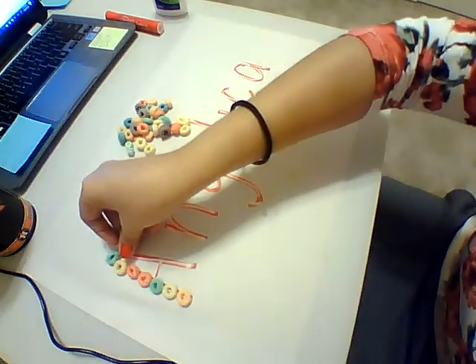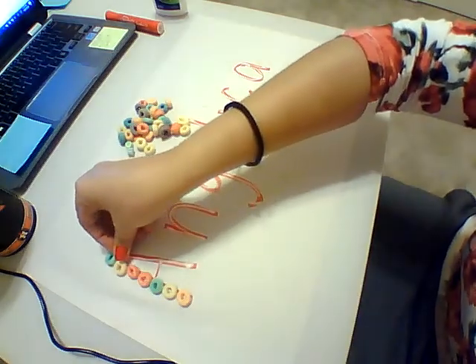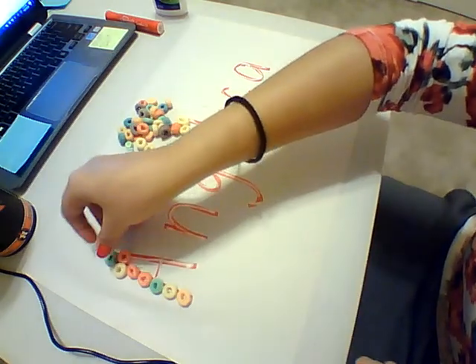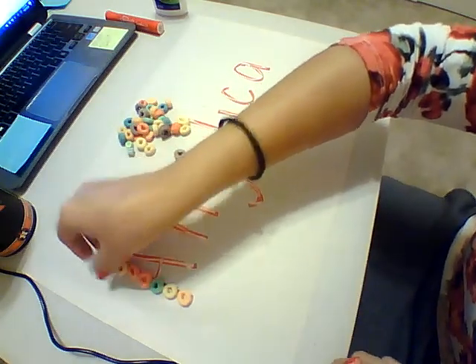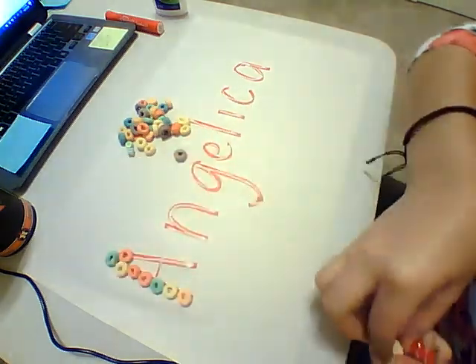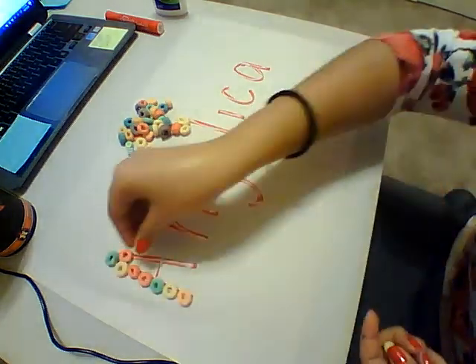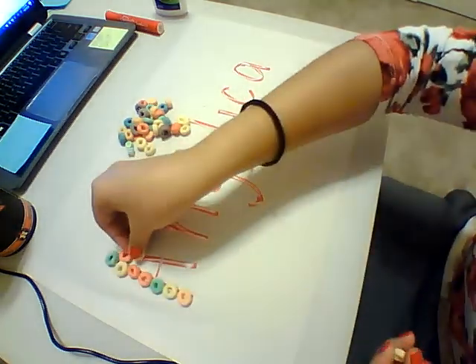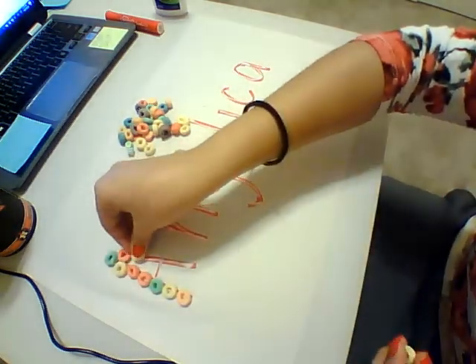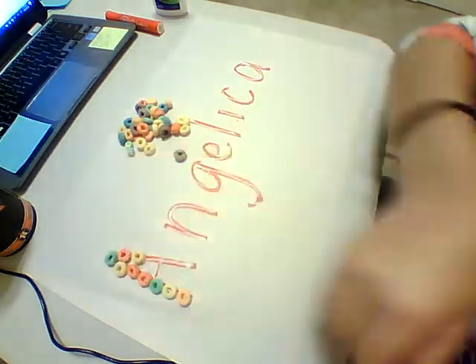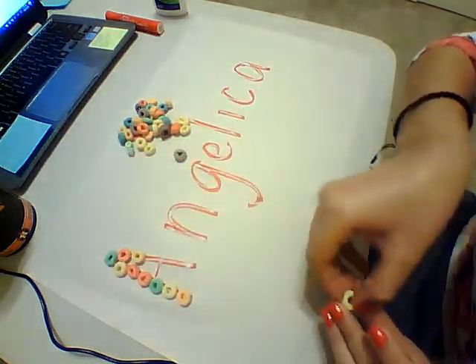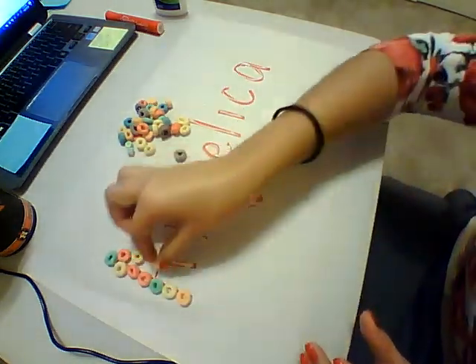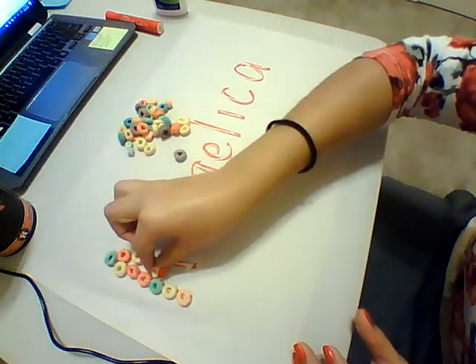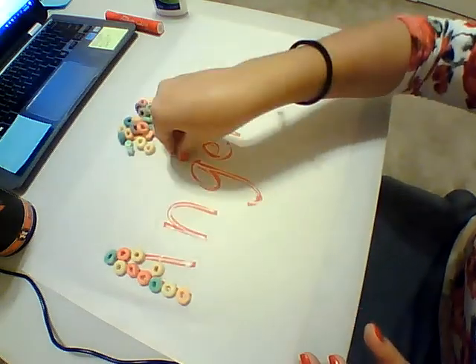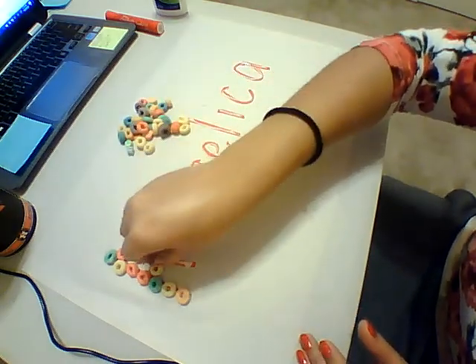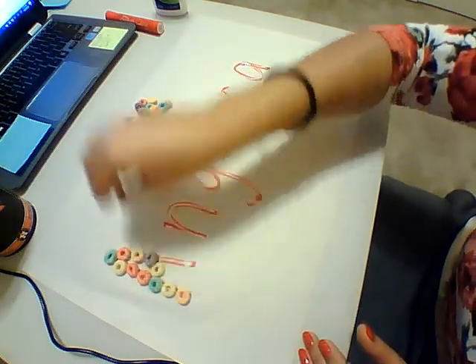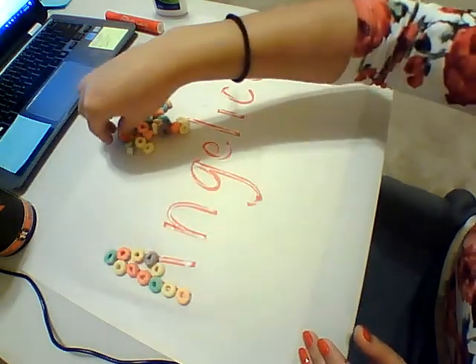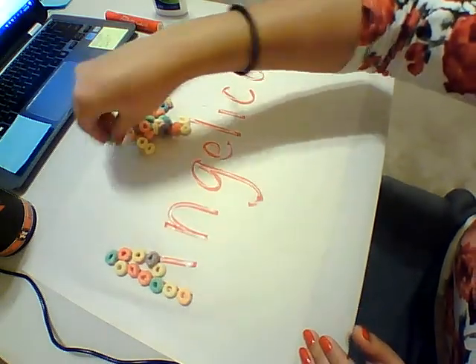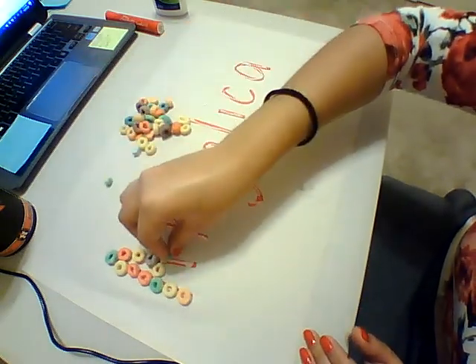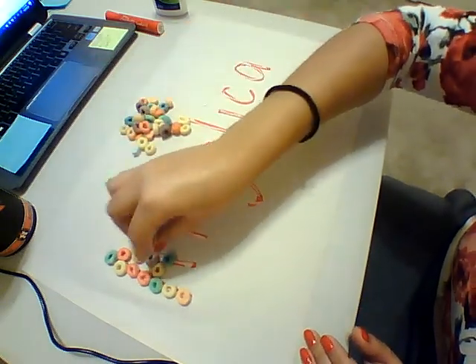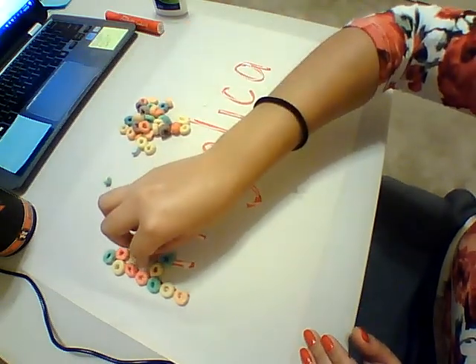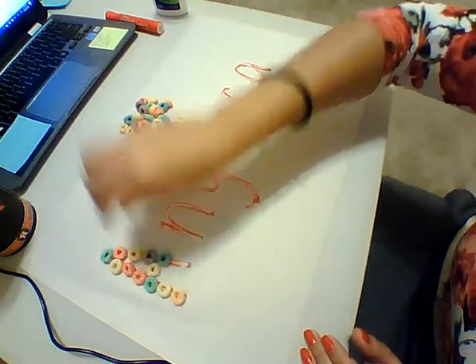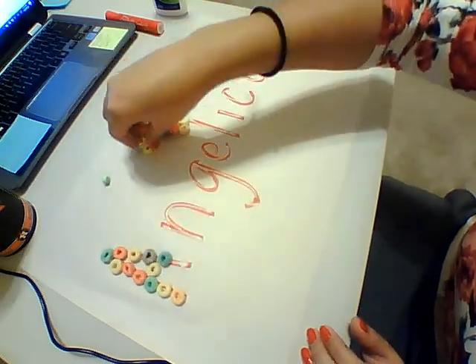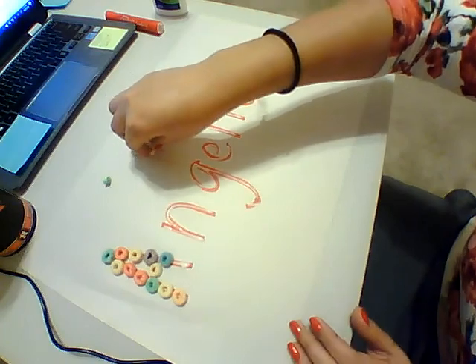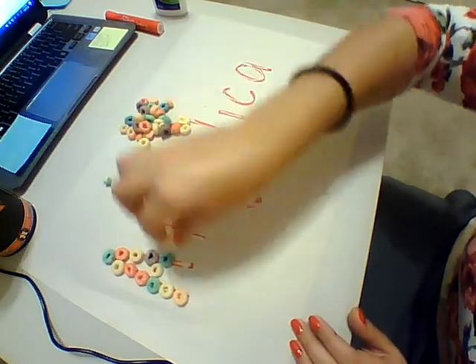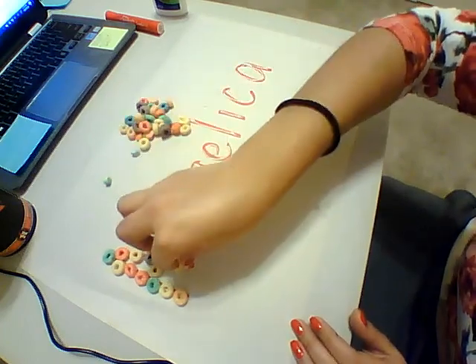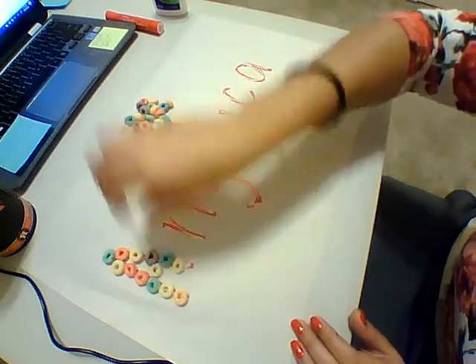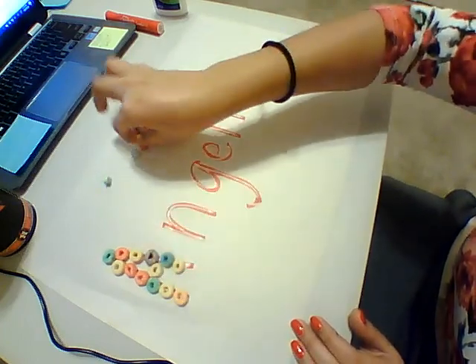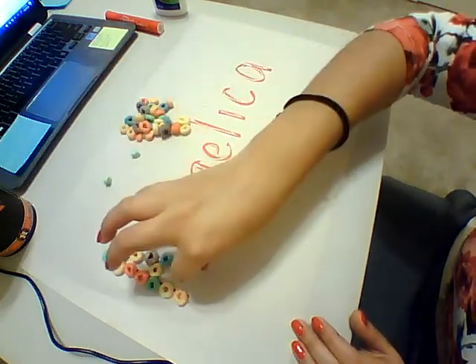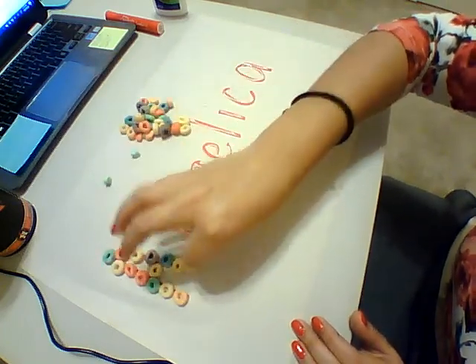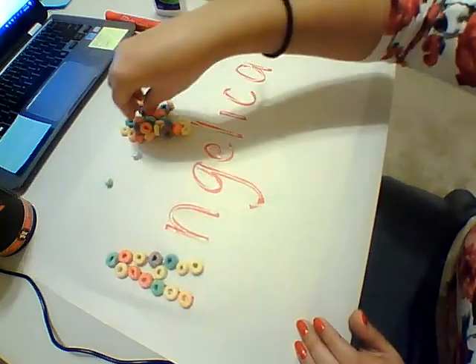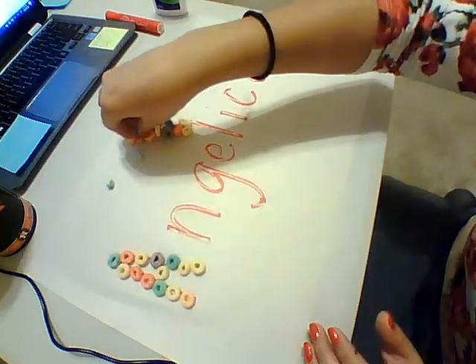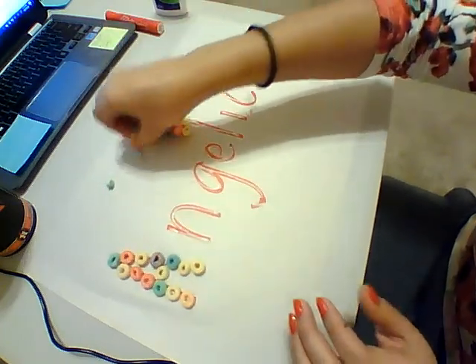Just be careful with the glue — working in a school, I know kids sometimes take off the lid and end up spilling it everywhere. So make sure the glue is already open for your kiddos, so they don't try to open it on their own and have a little mishap.